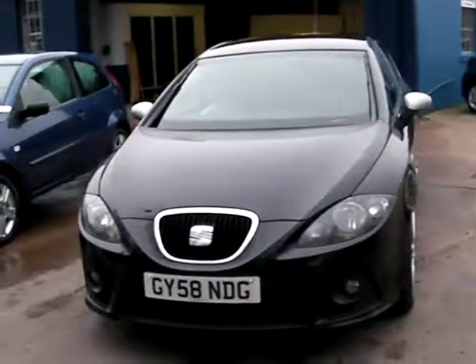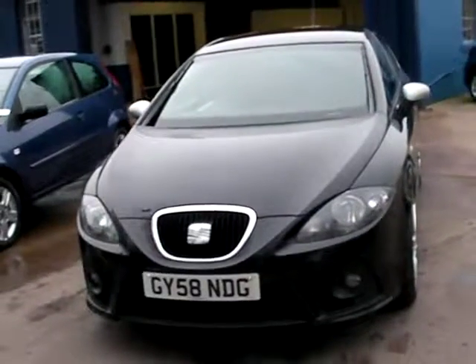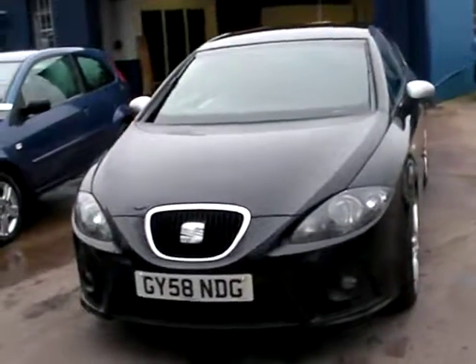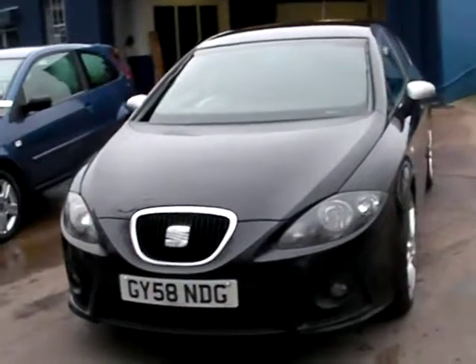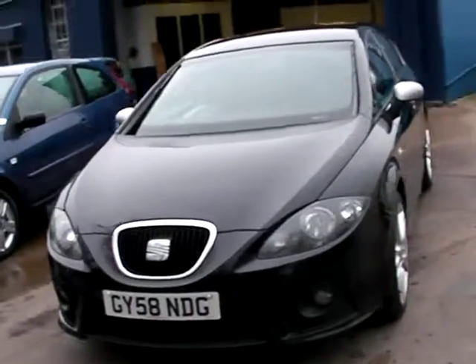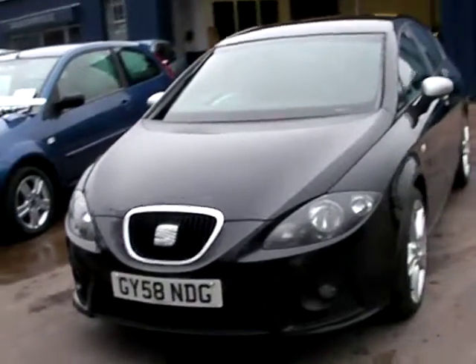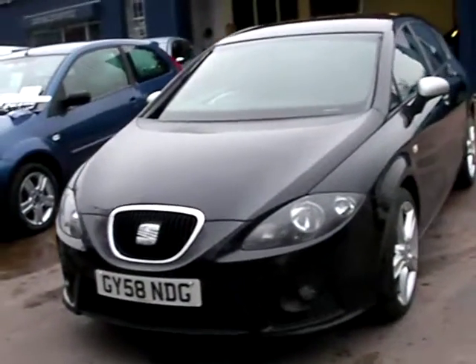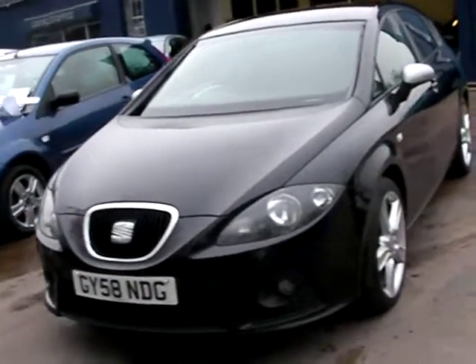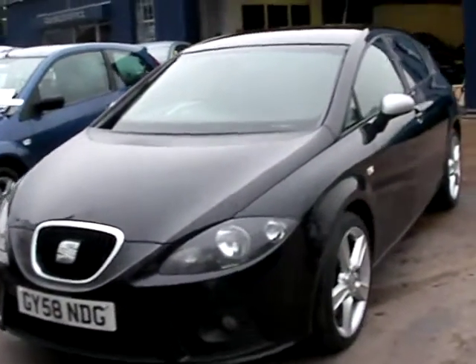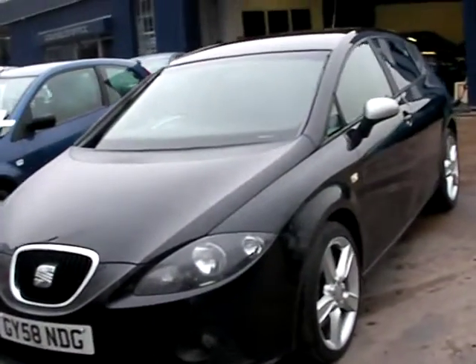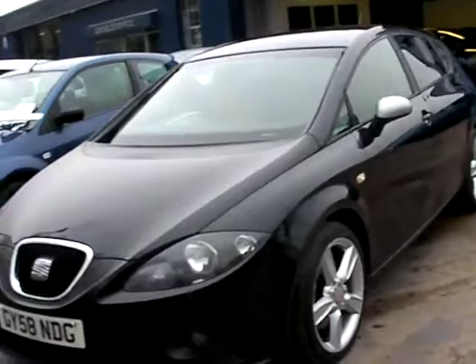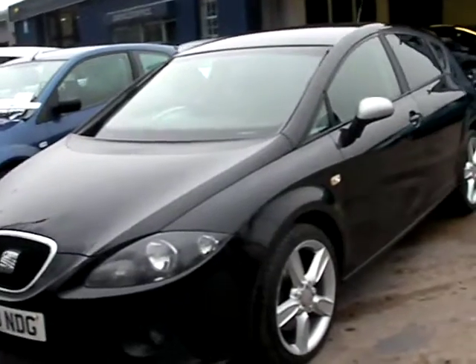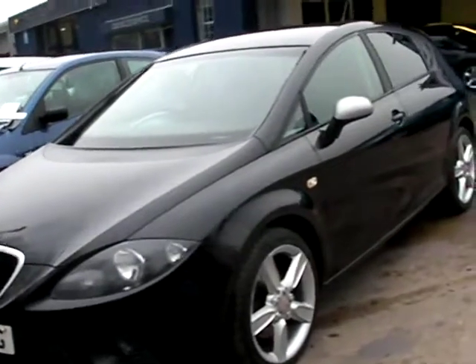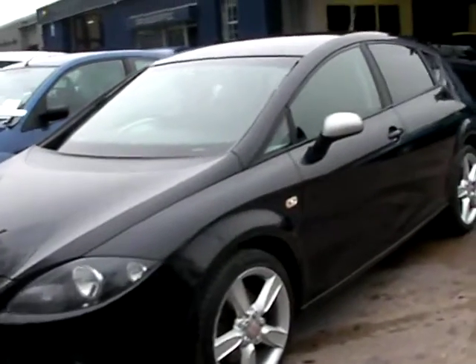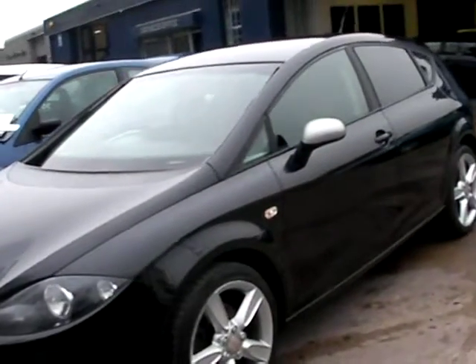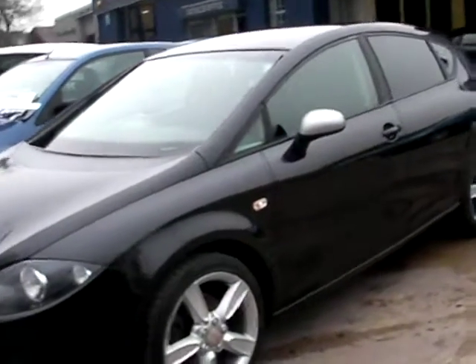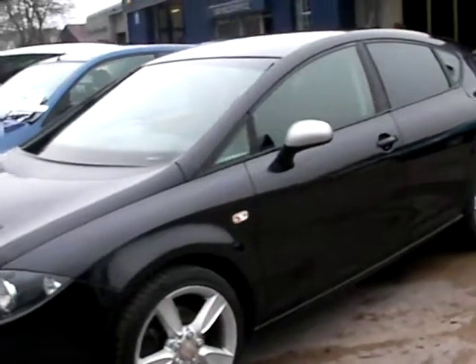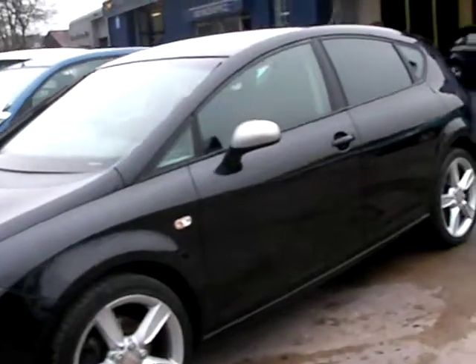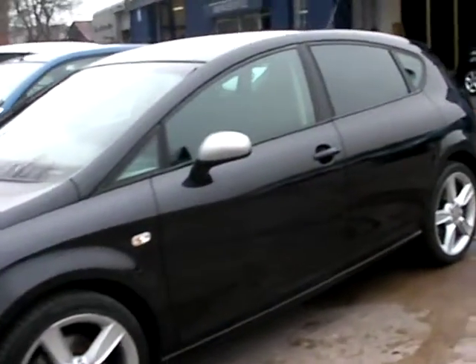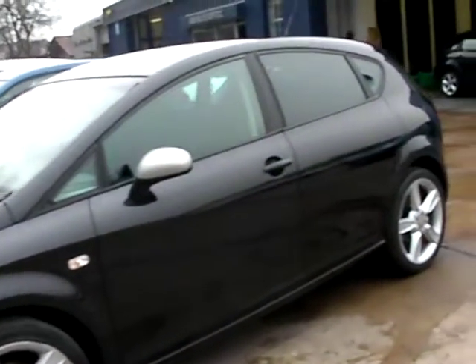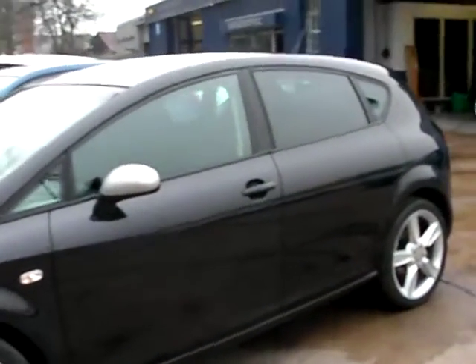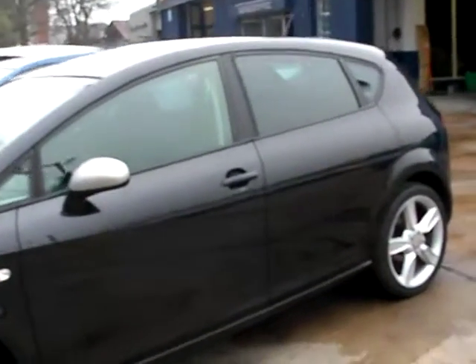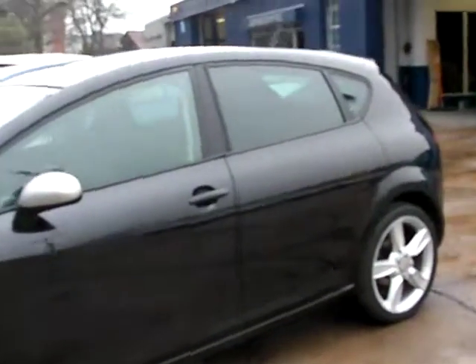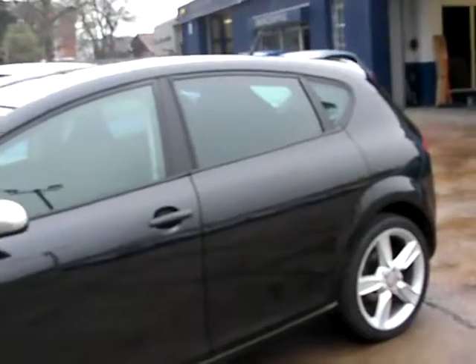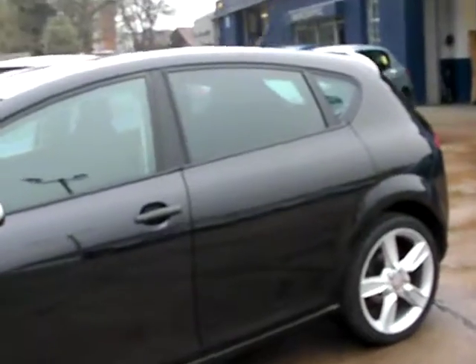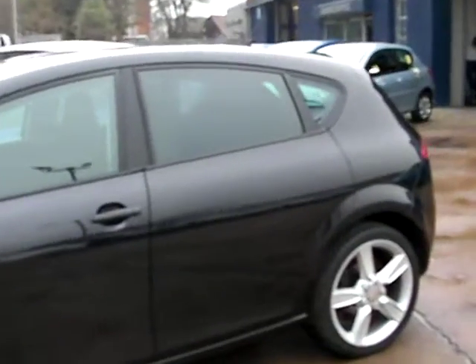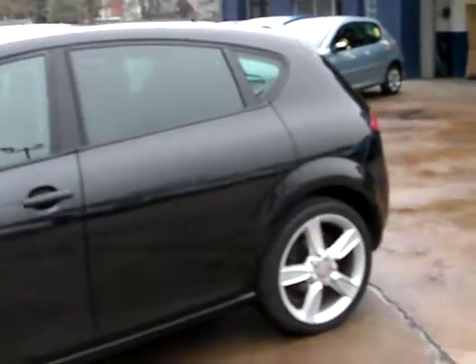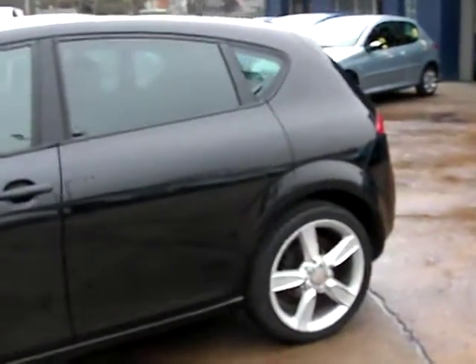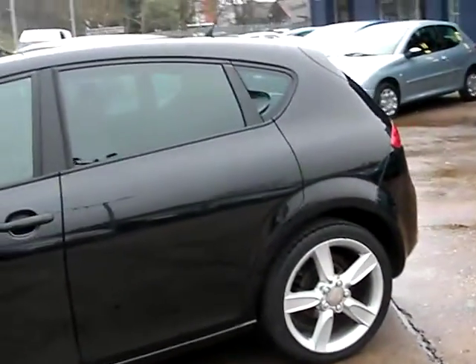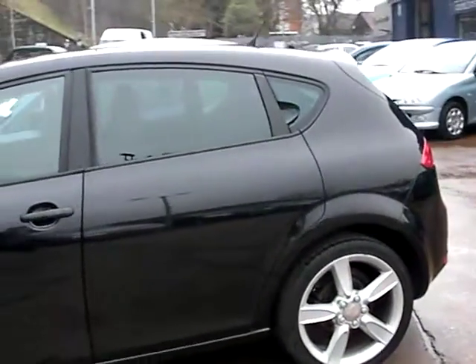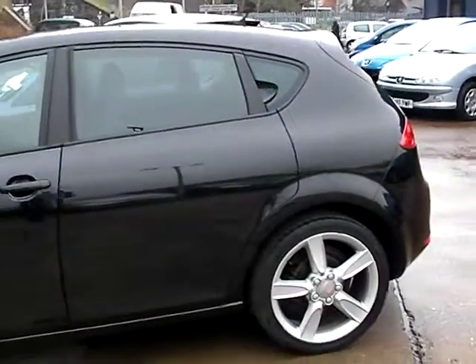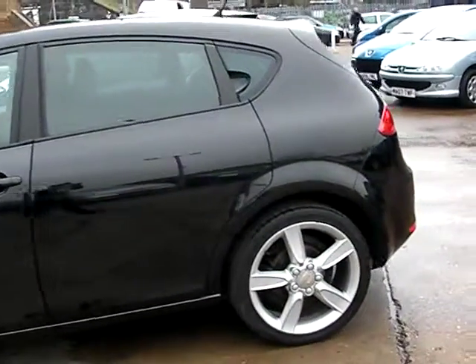Welcome to the Car Centre. Here today we have a Seat Leon FR 550 TDI, registered in 2008 on a 58 plate. This car is in metallic black and has a 2 litre diesel engine.